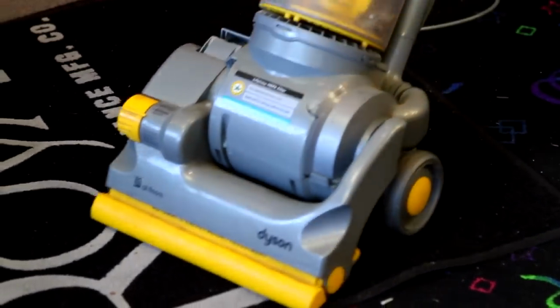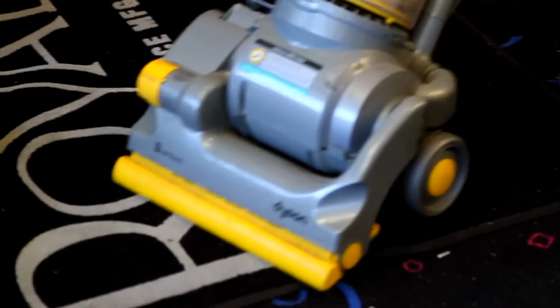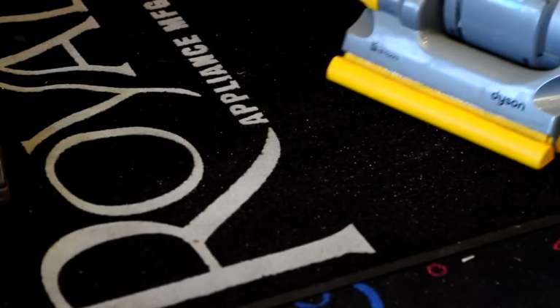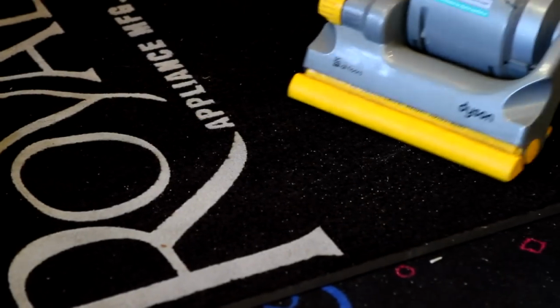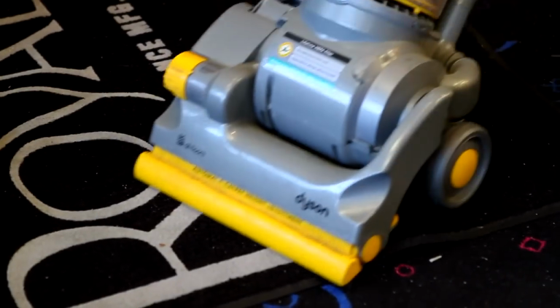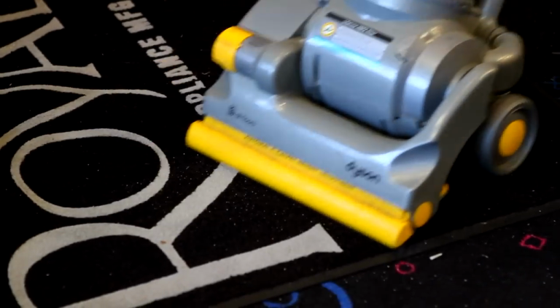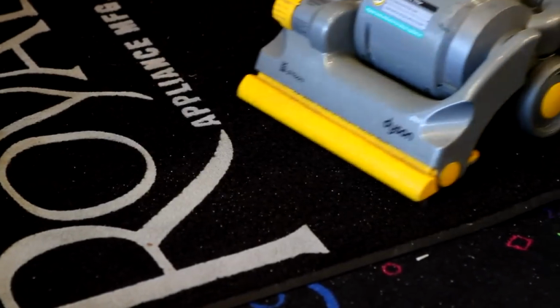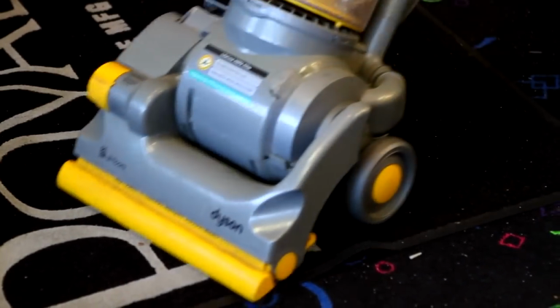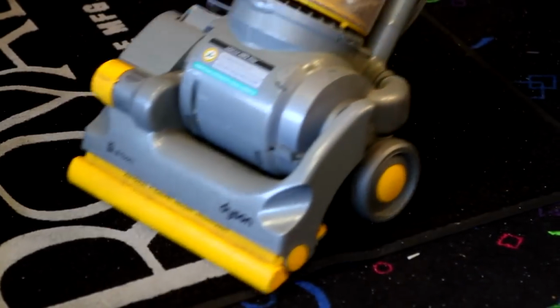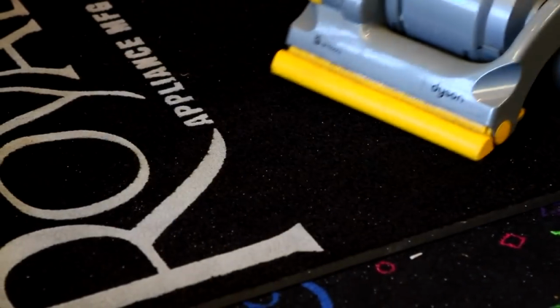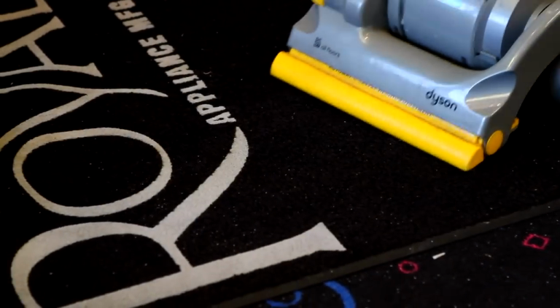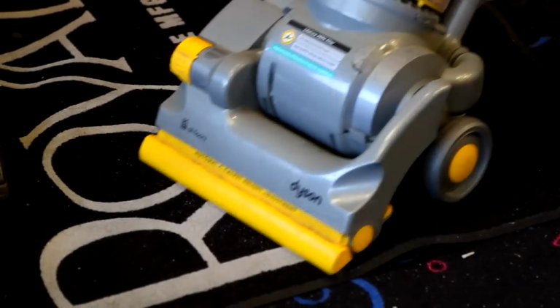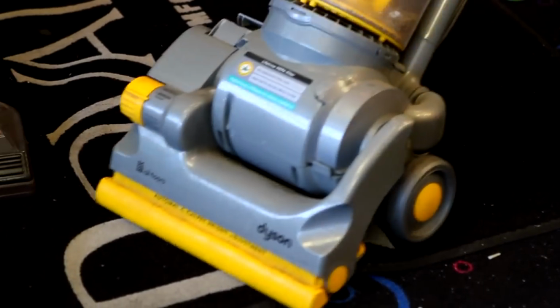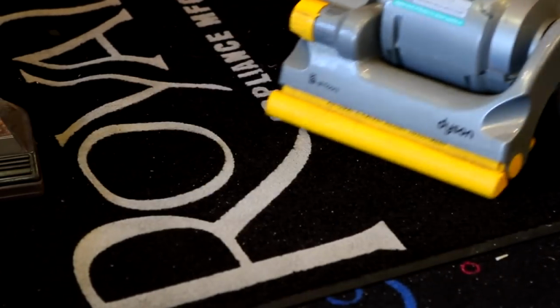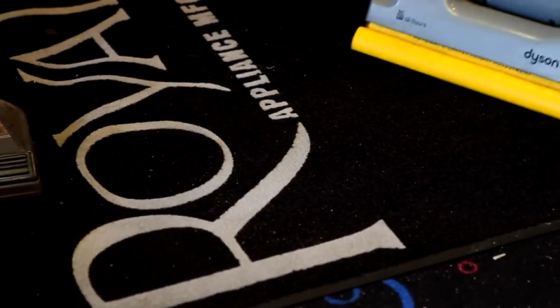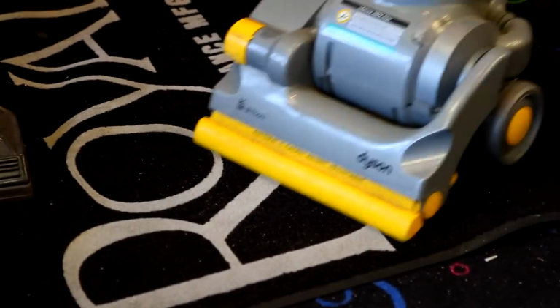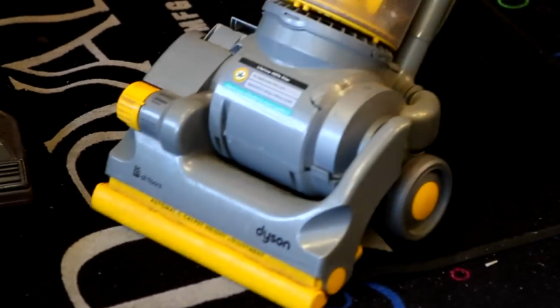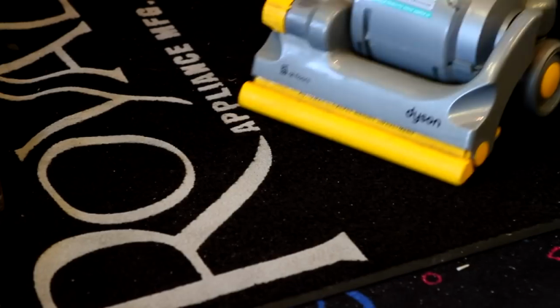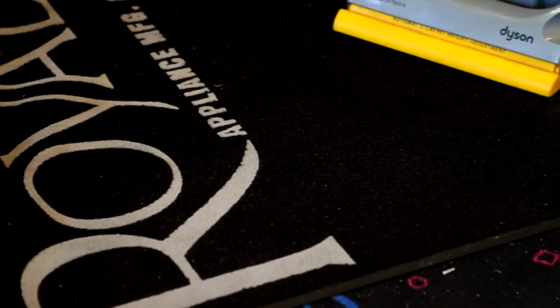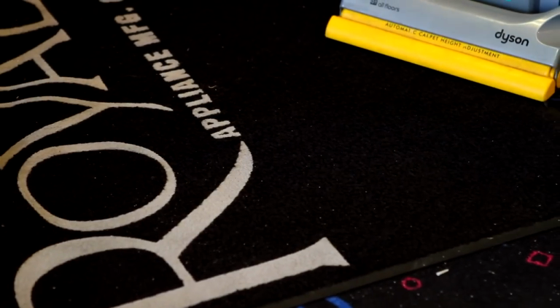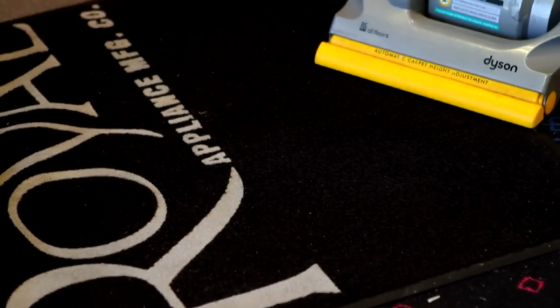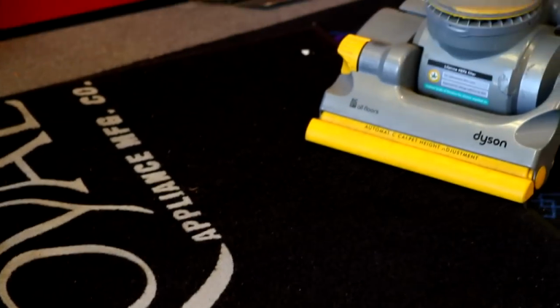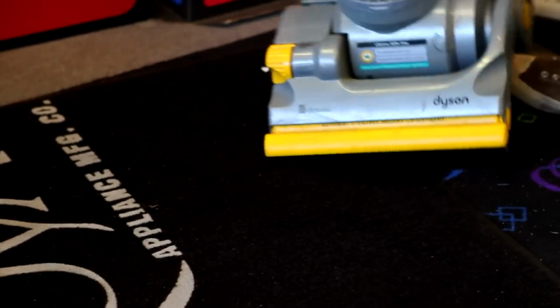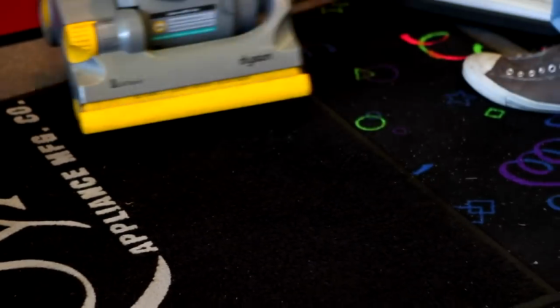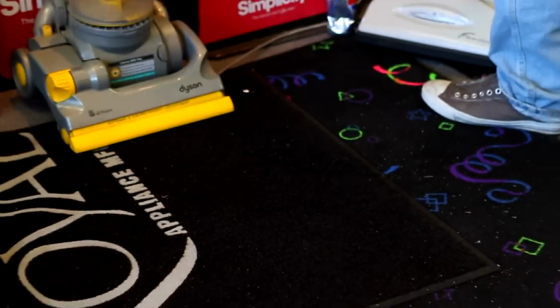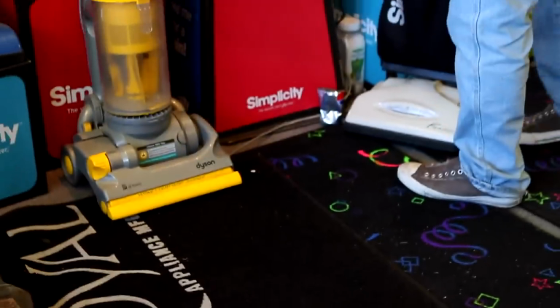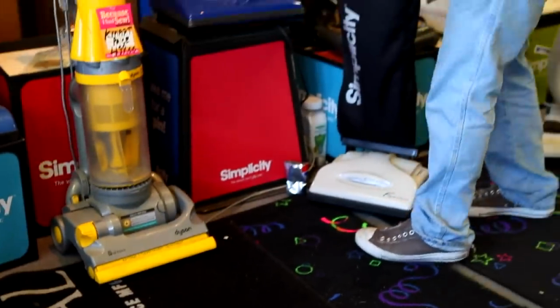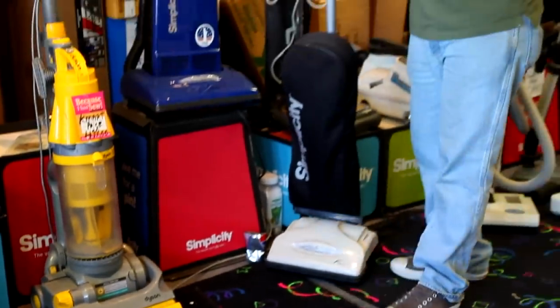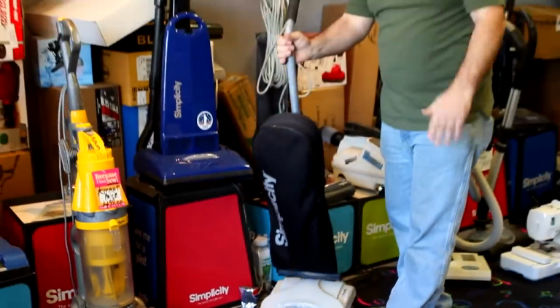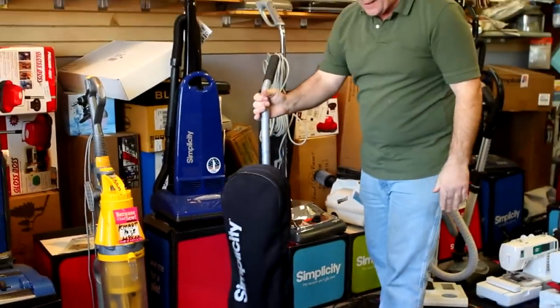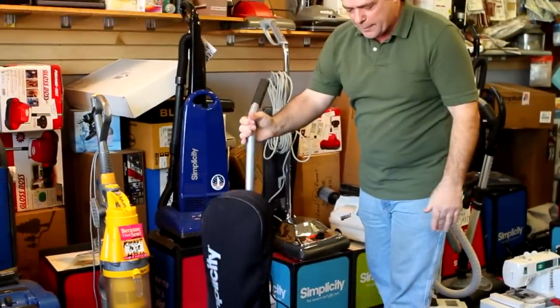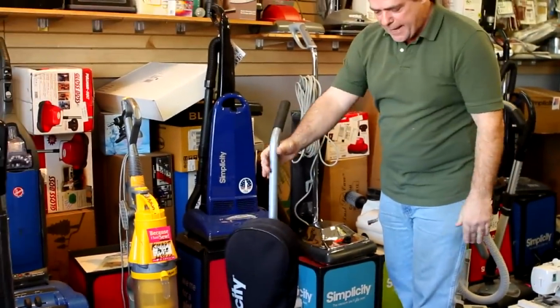We're going to run over the sand — sand is the worst. After you run over the sand there, the Dyson looks like it picks everything up.